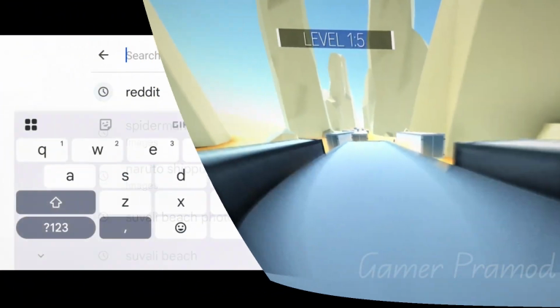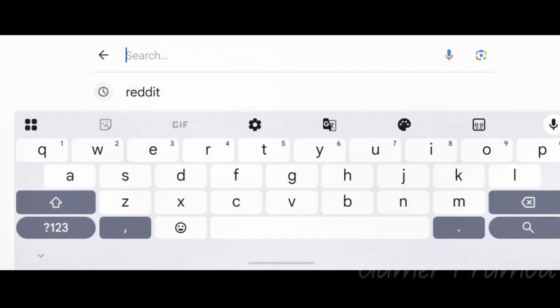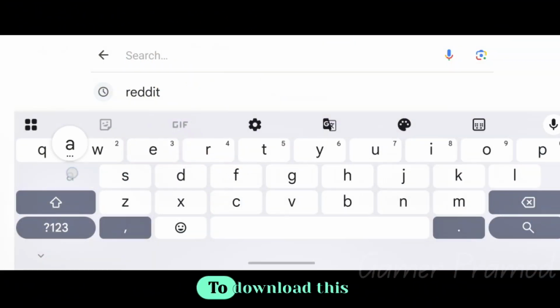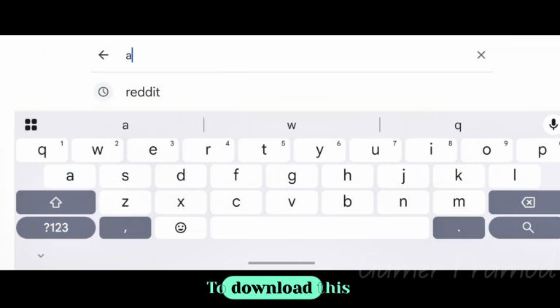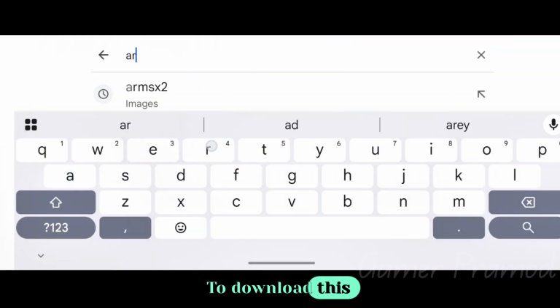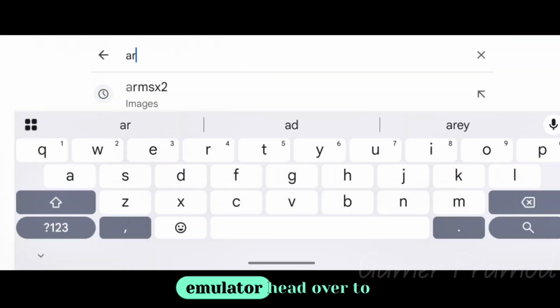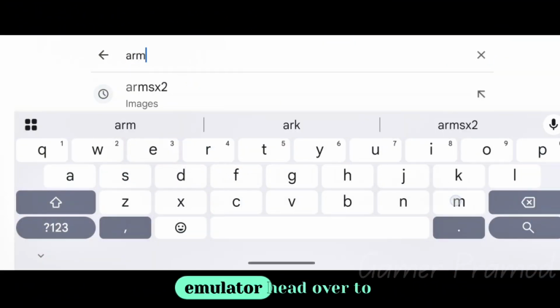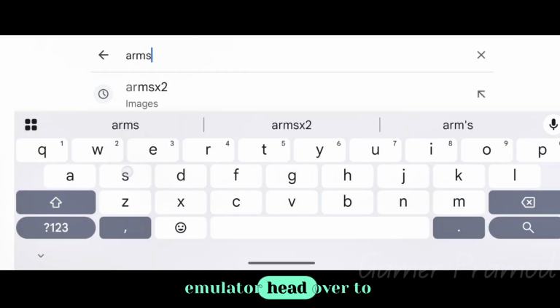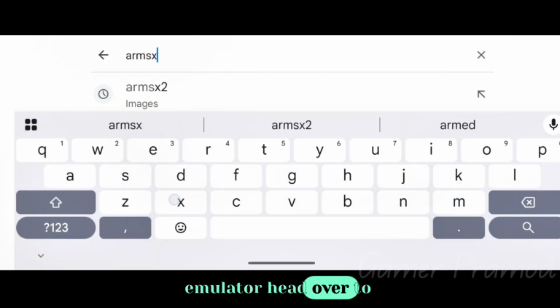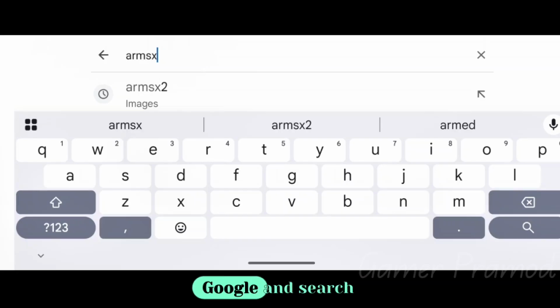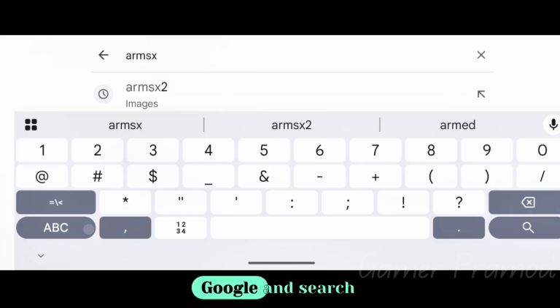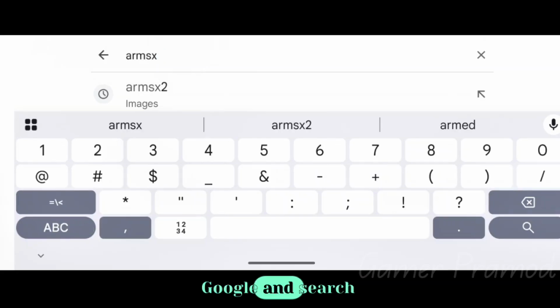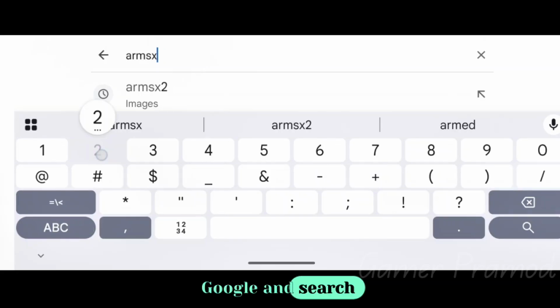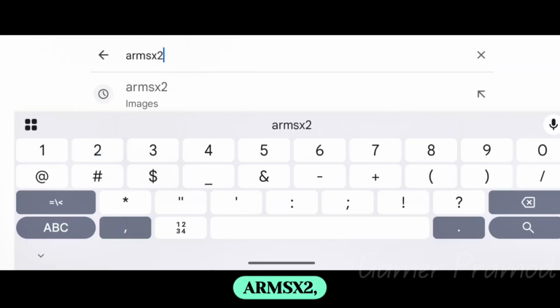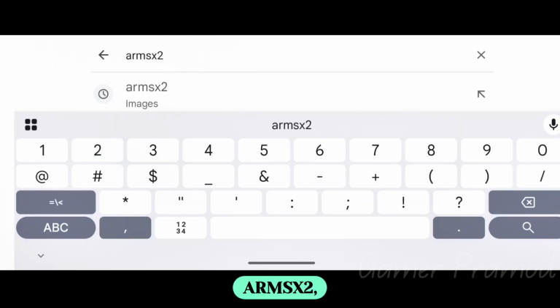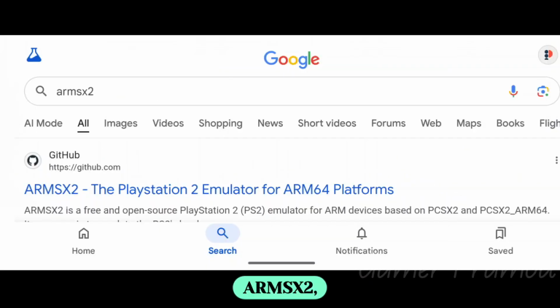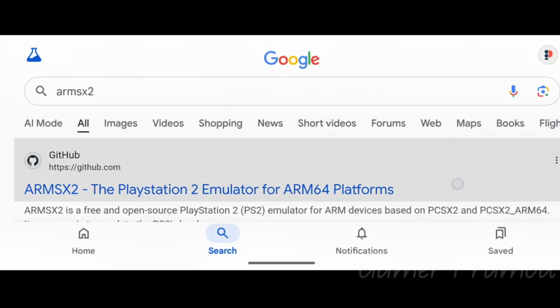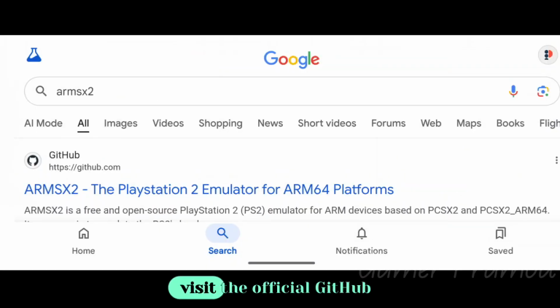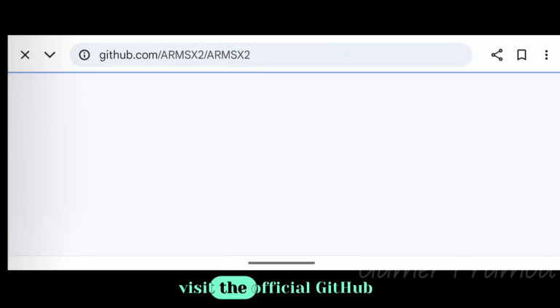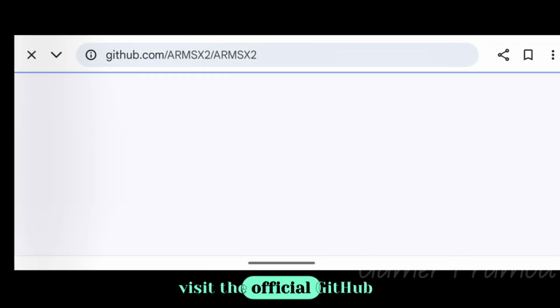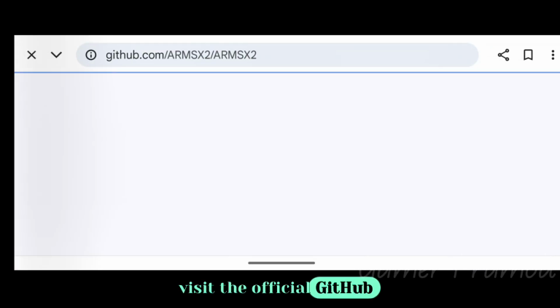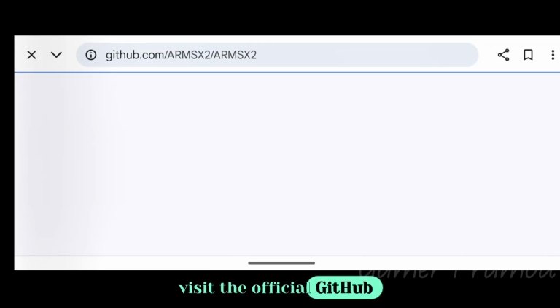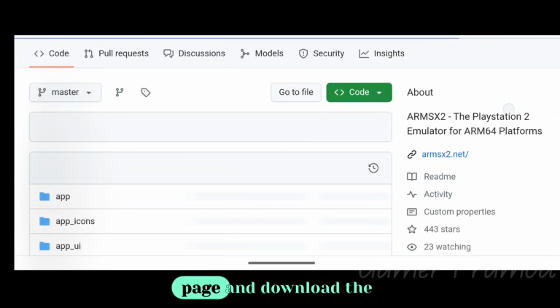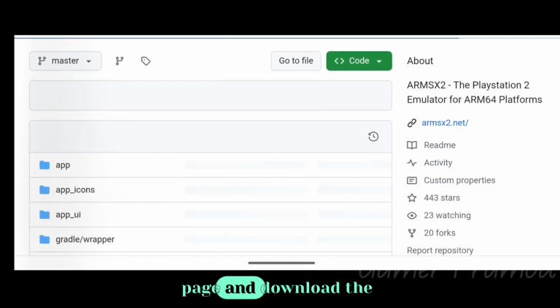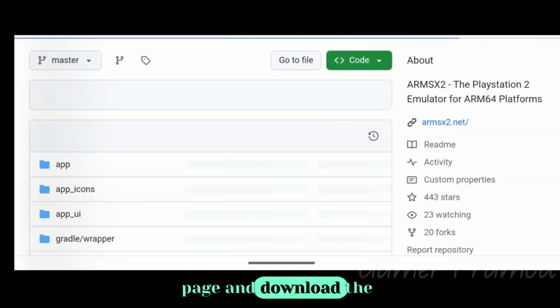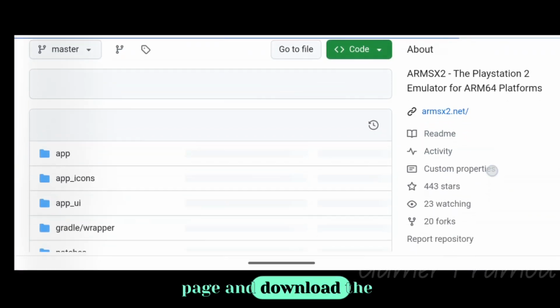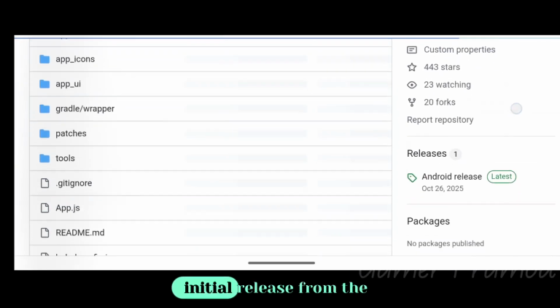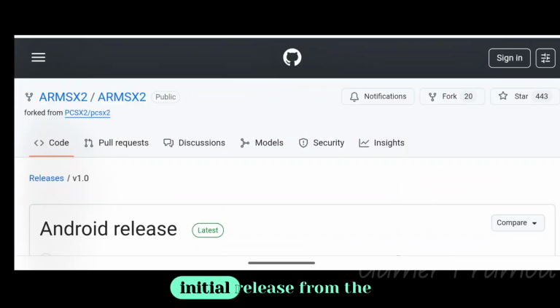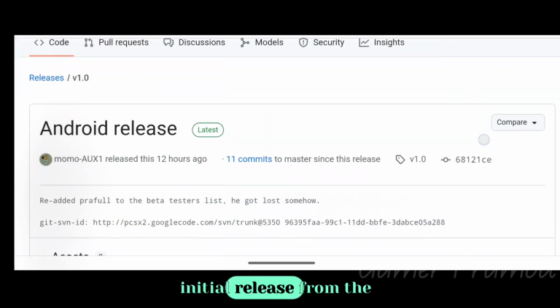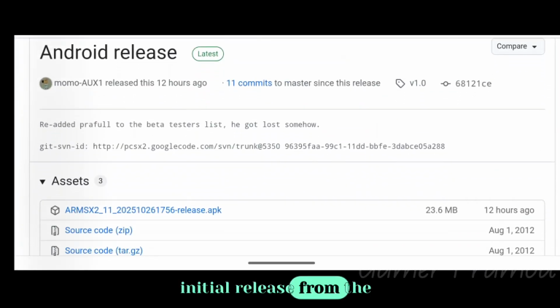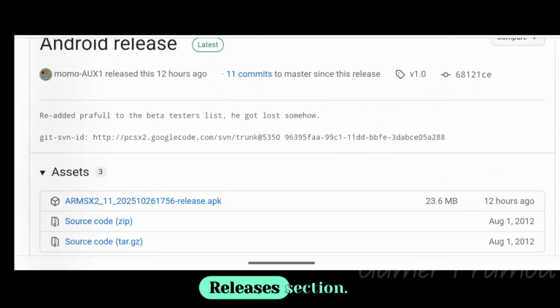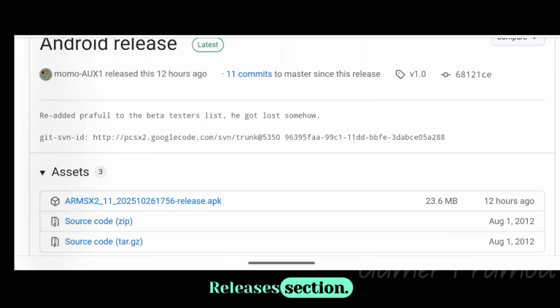To download this emulator, head over to Google and search ARMSX2, visit the official GitHub page, and download the initial release from the releases section.